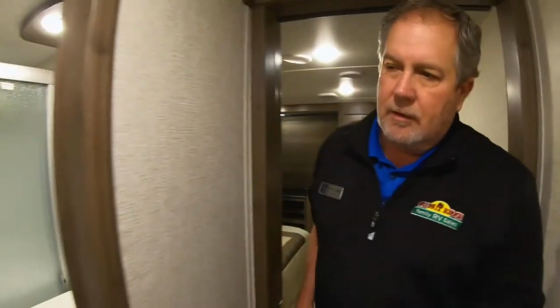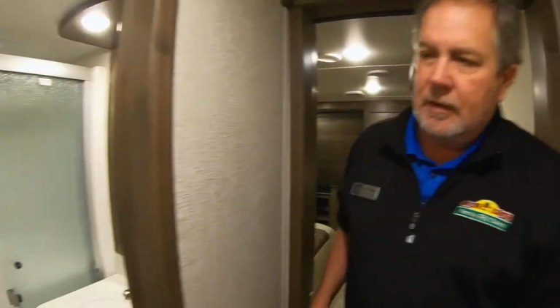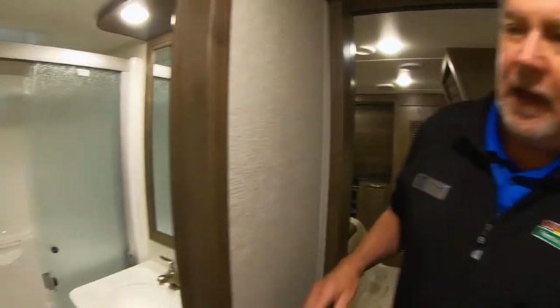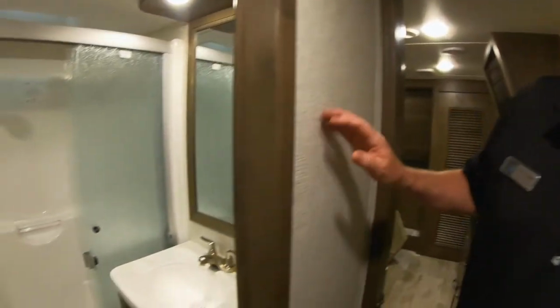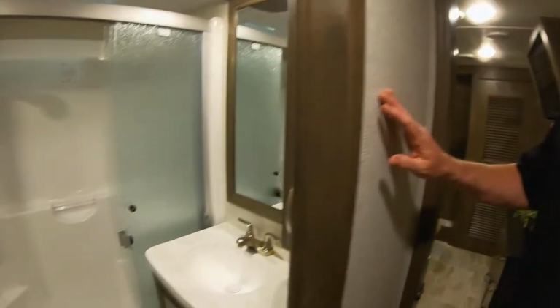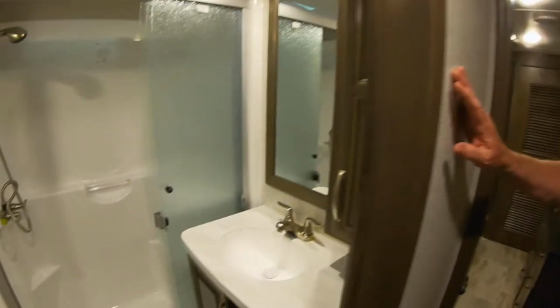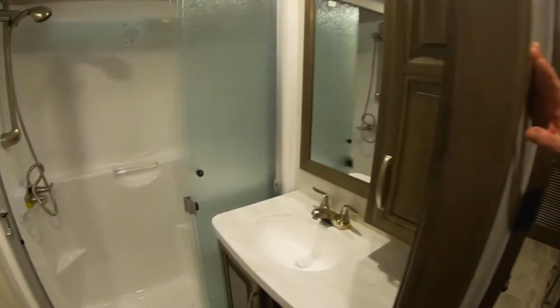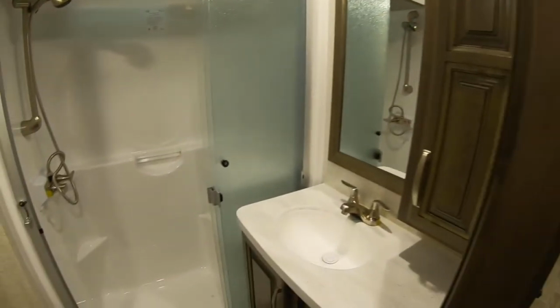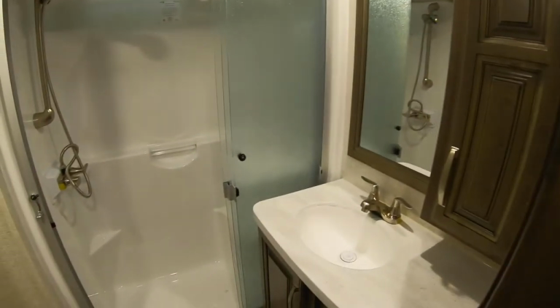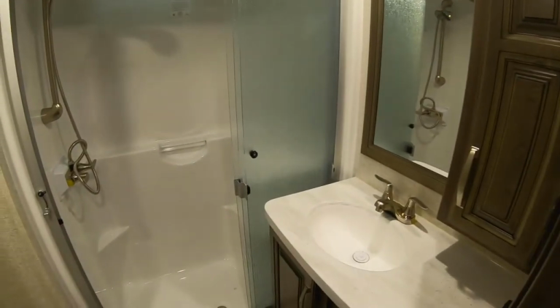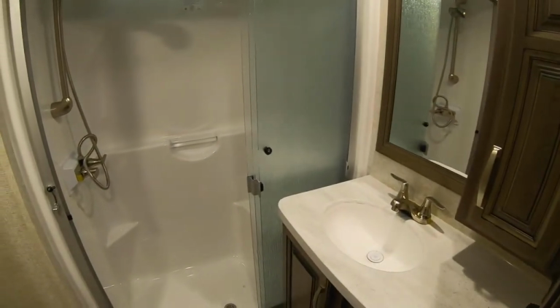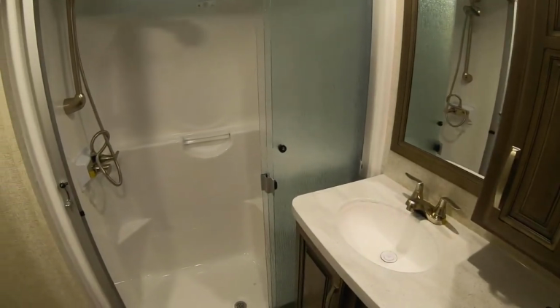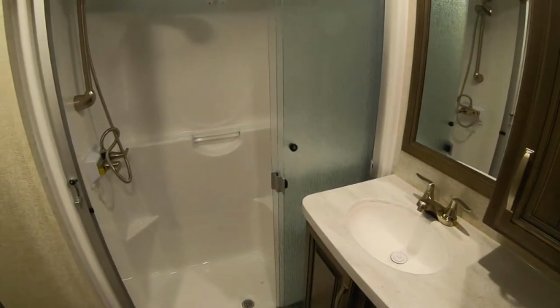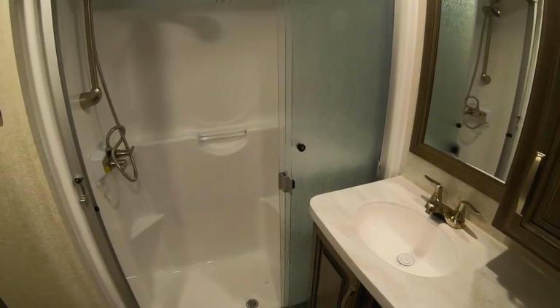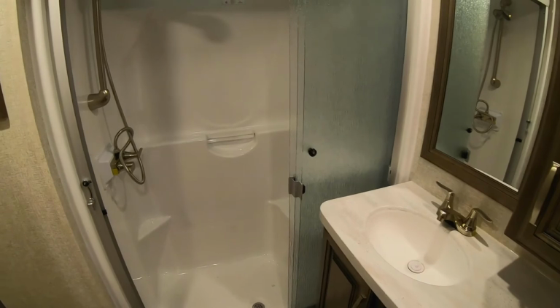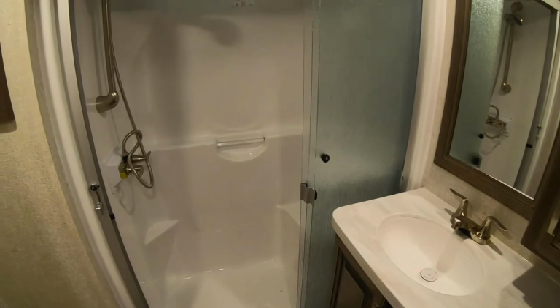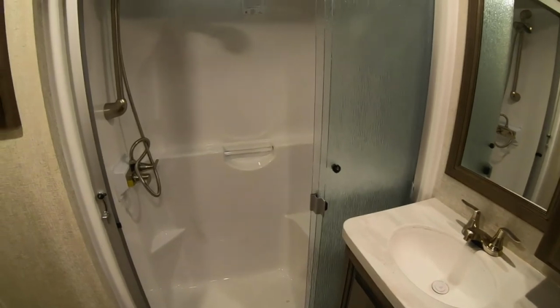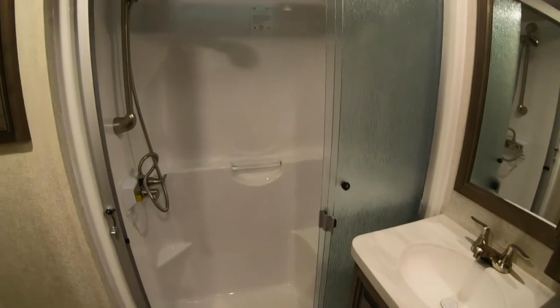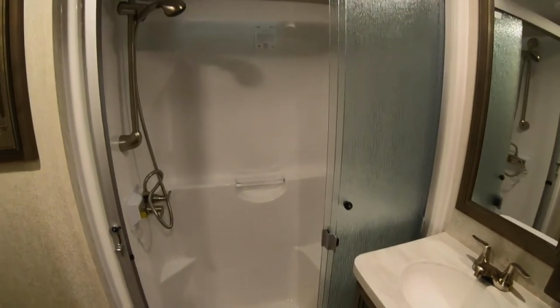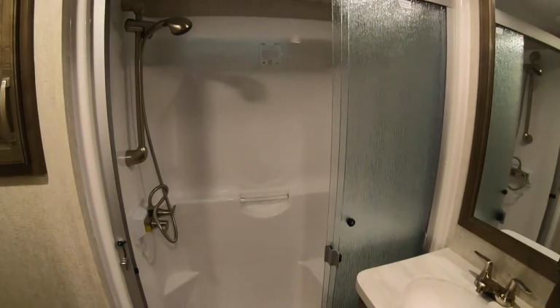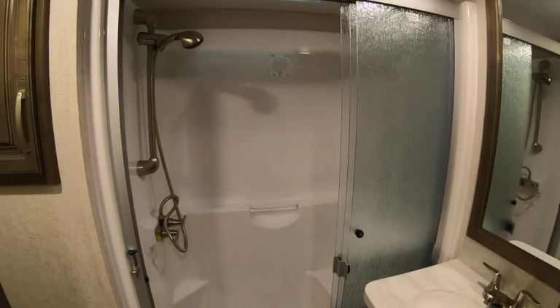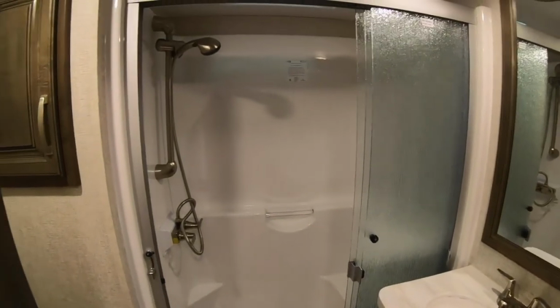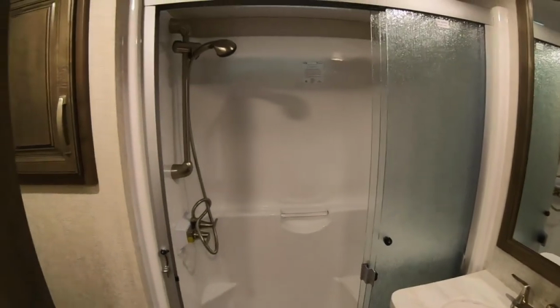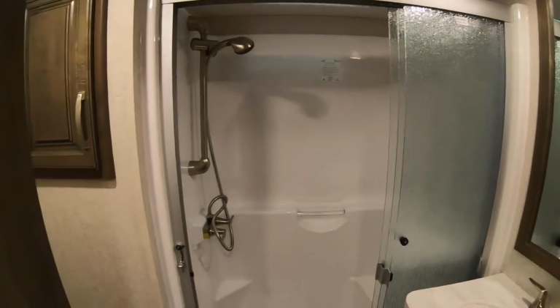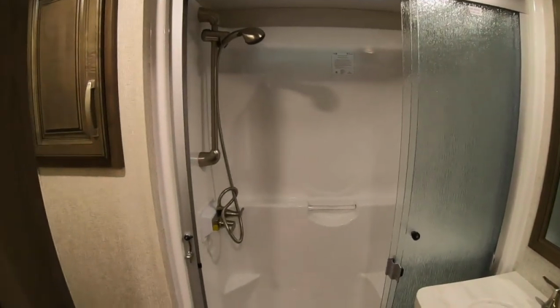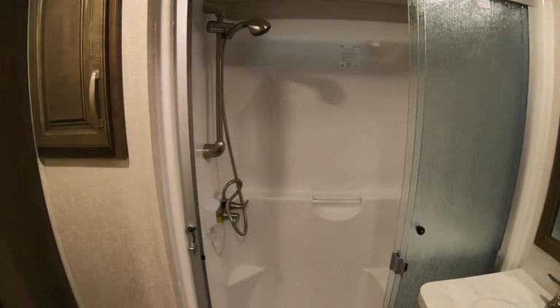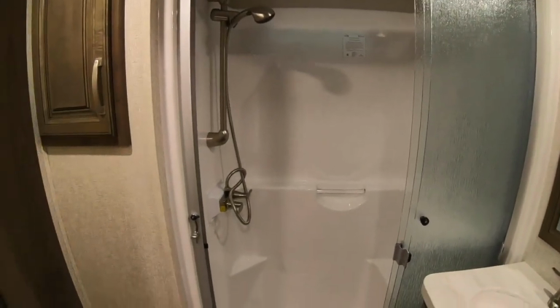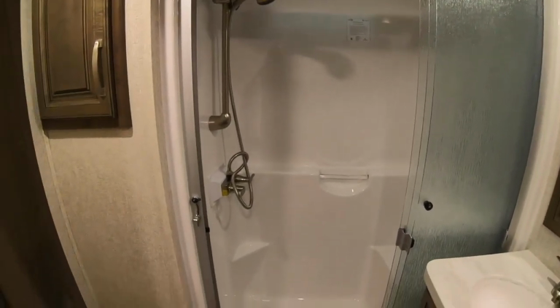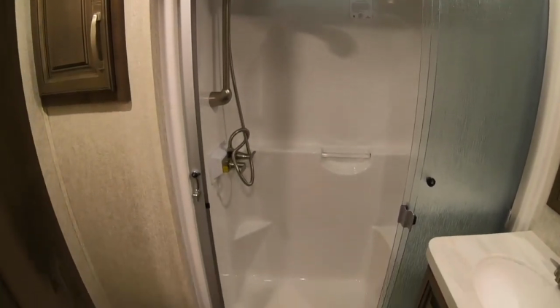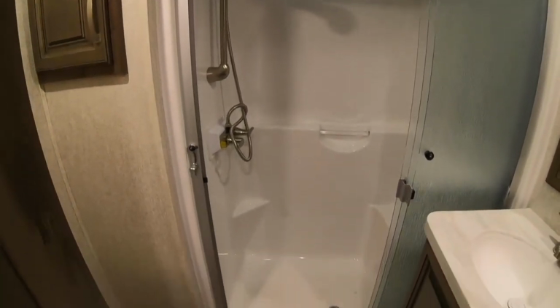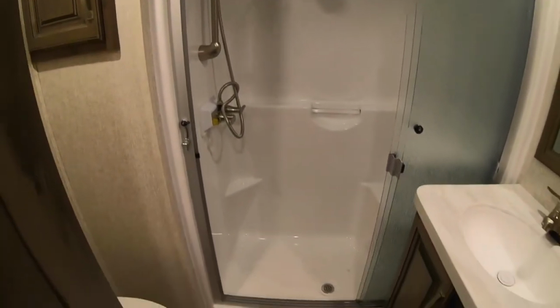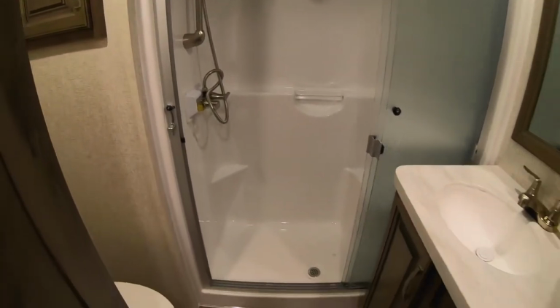And the bathroom — I like to call that a real shower because it's like something you might have at home. Fantastic fan in there, and more storage as well.